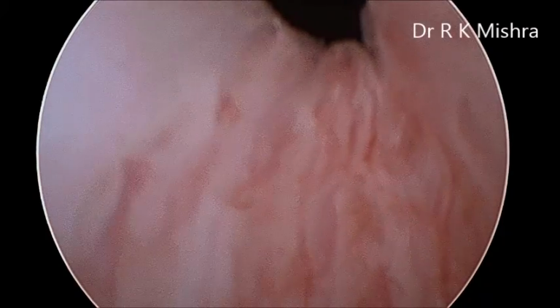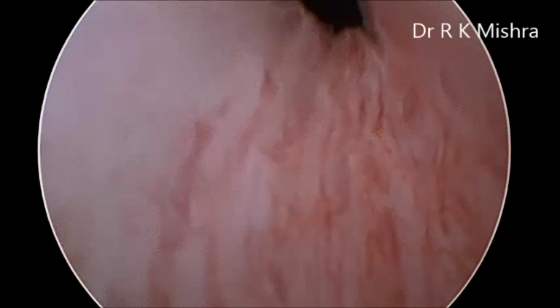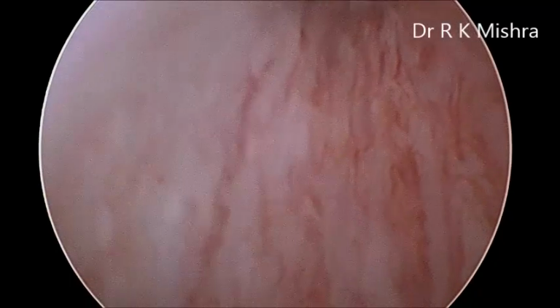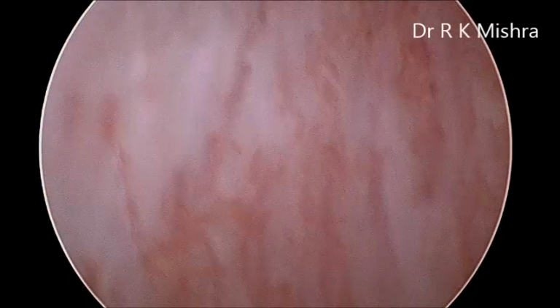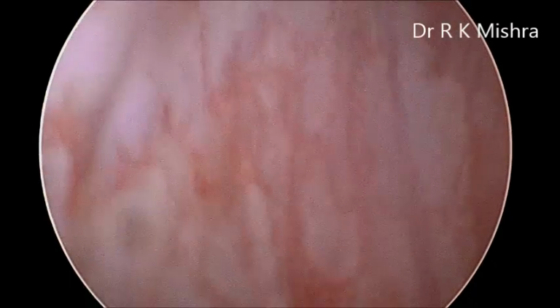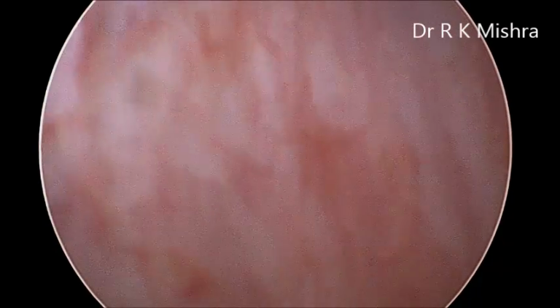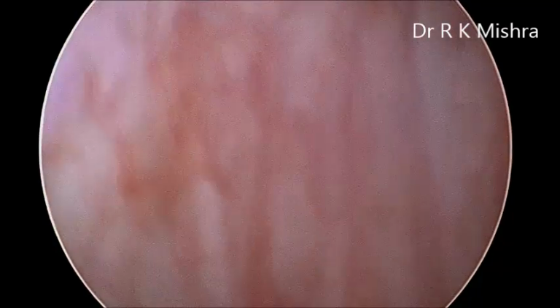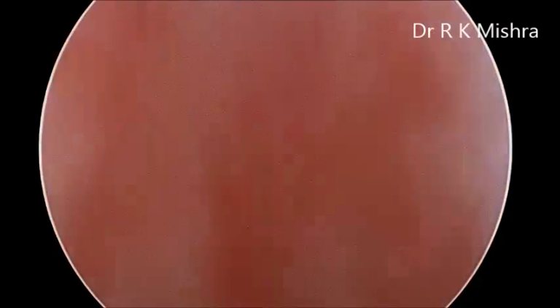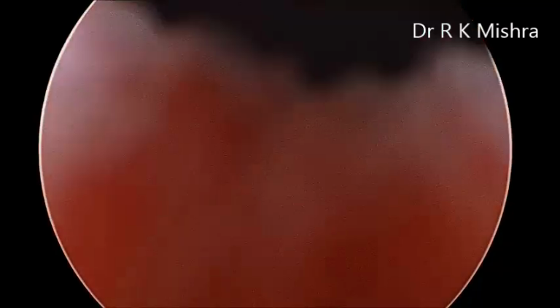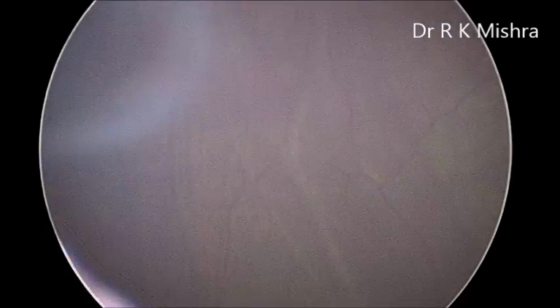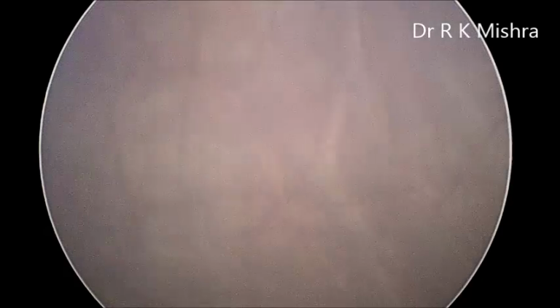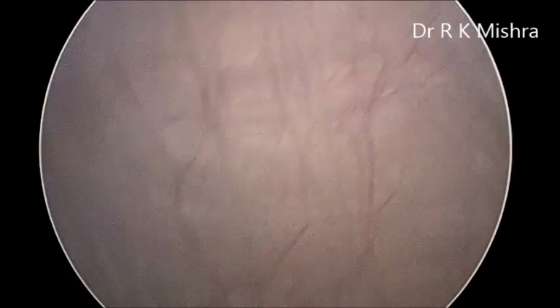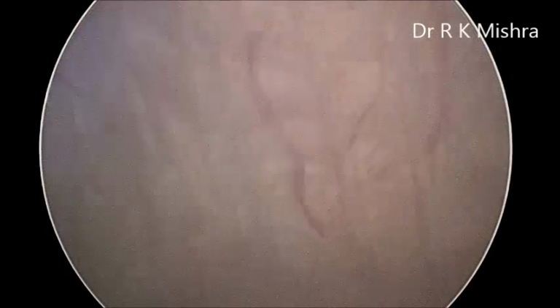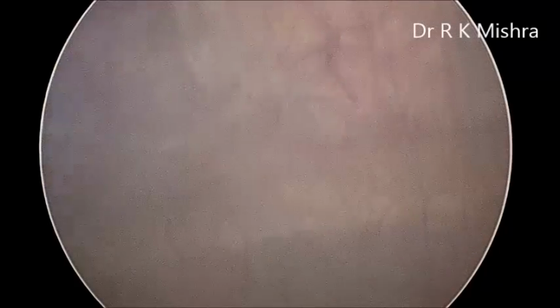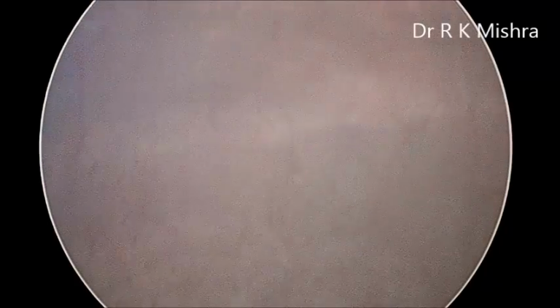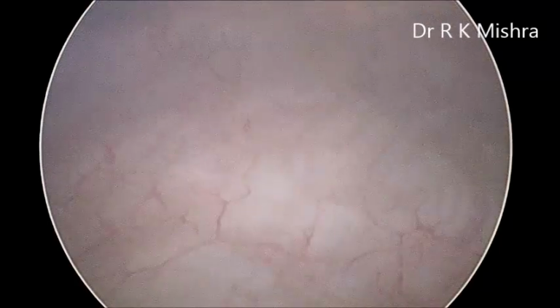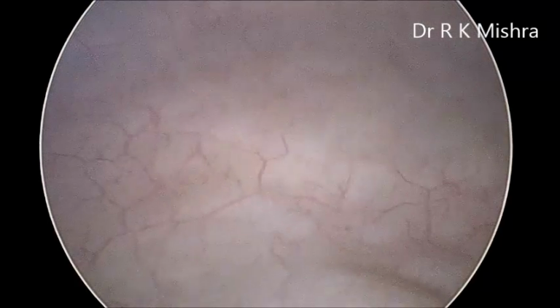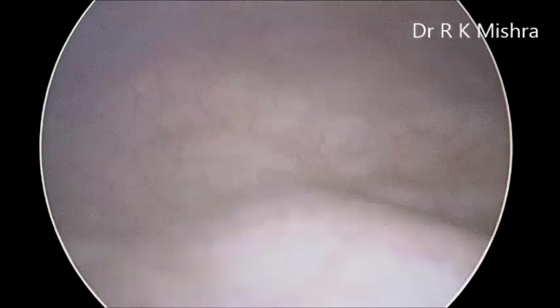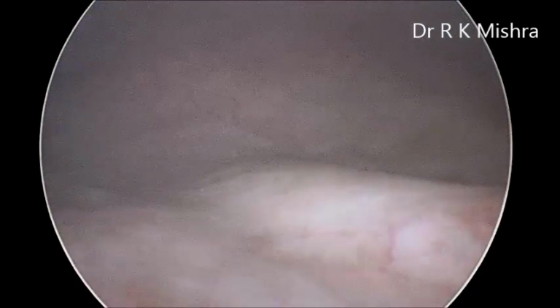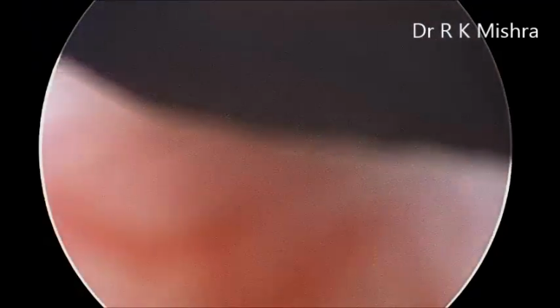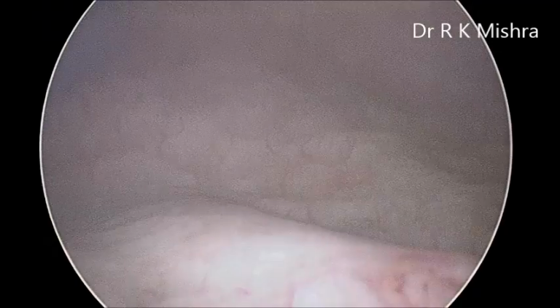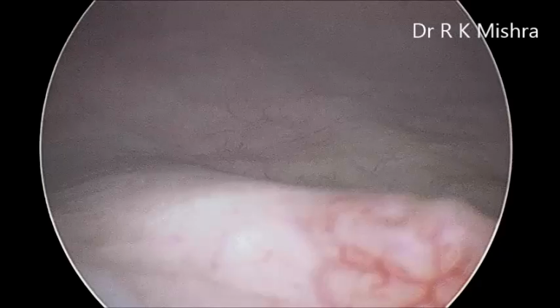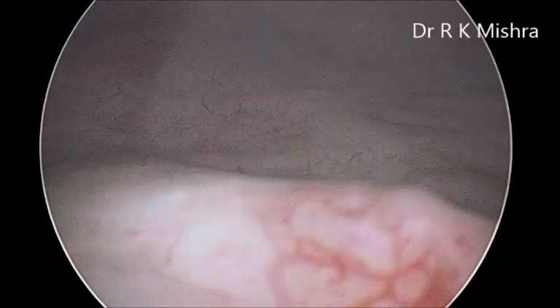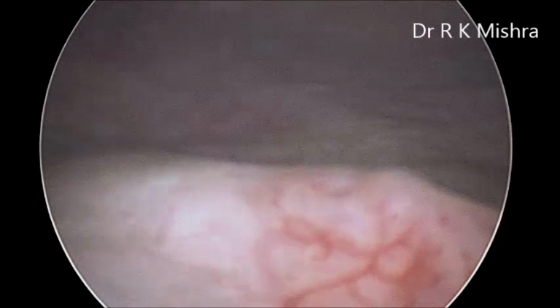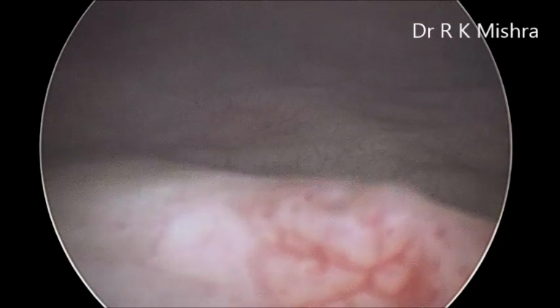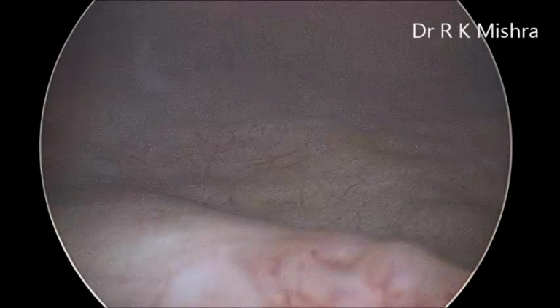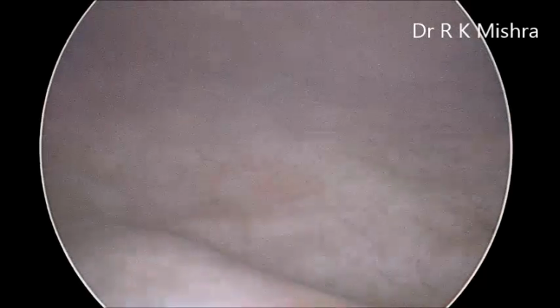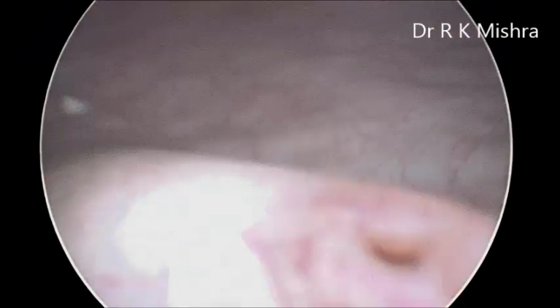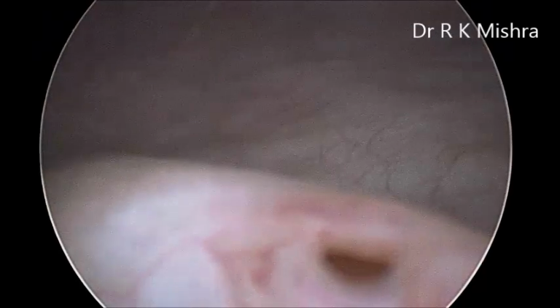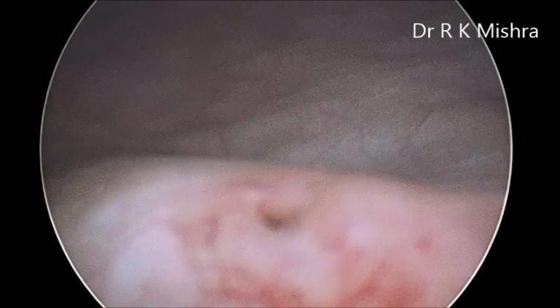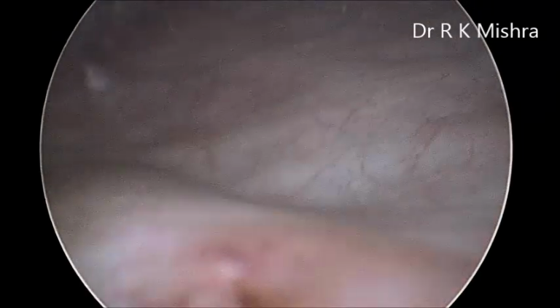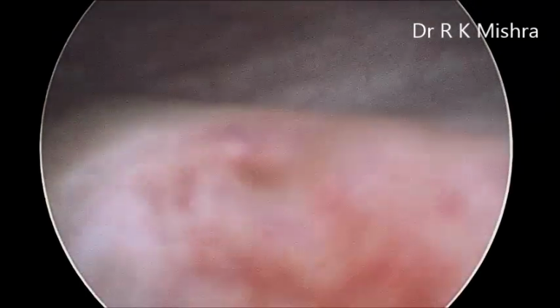Then you can enter into the bladder. This is the bladder. You will go to the posterior wall of the bladder, and just at the place of the trigone you can see the ridge of the ureteral orifice. Here is the ureteral opening in the bladder.